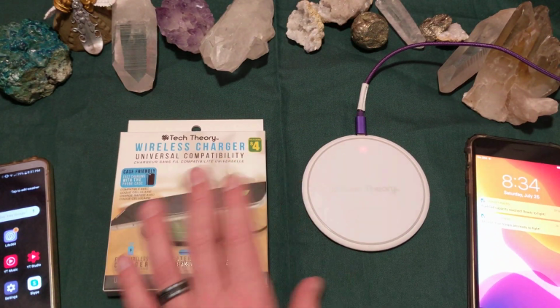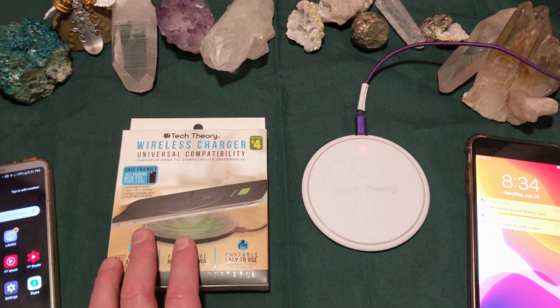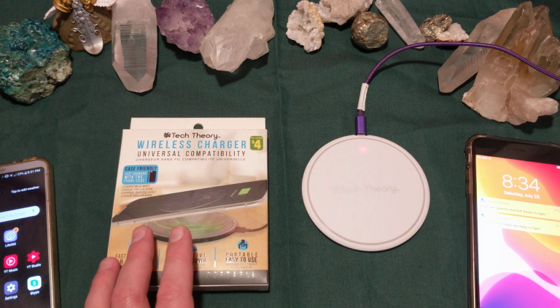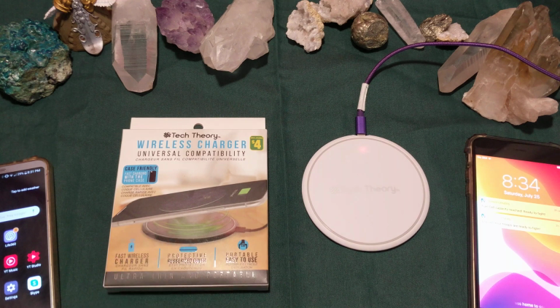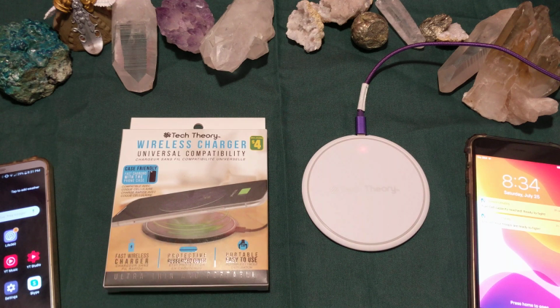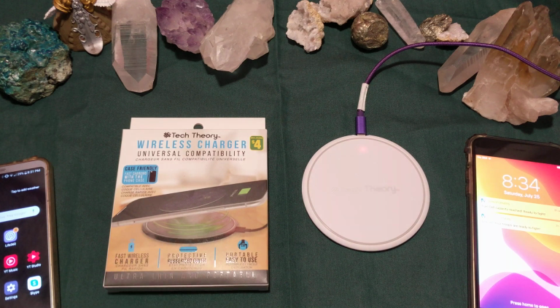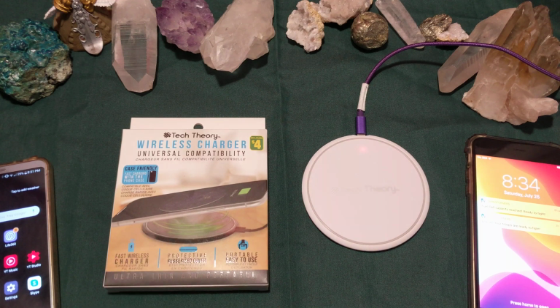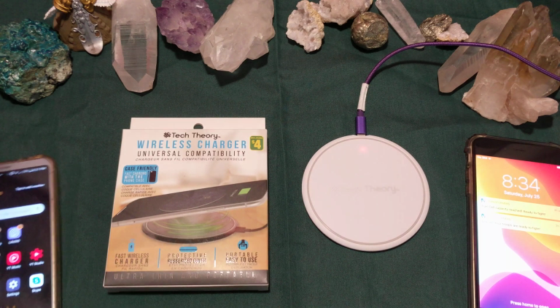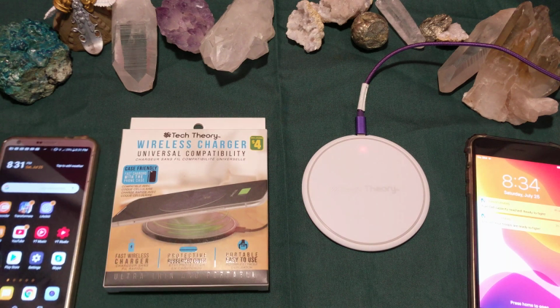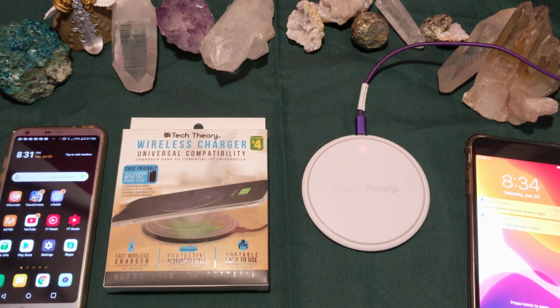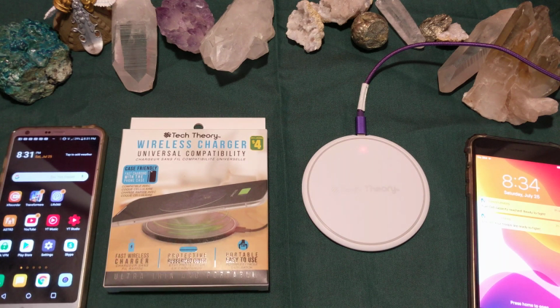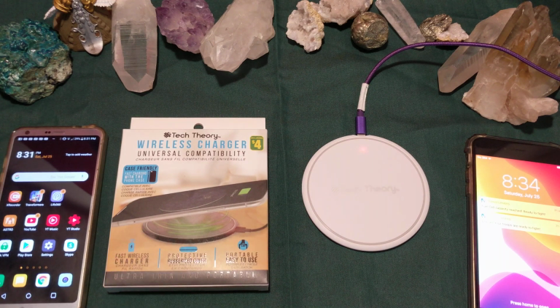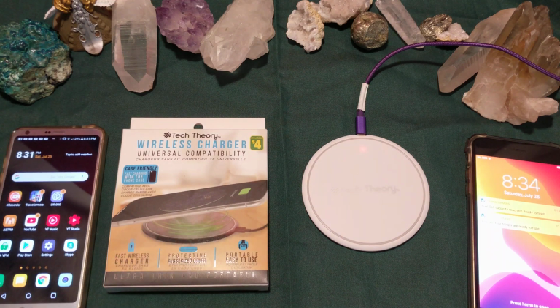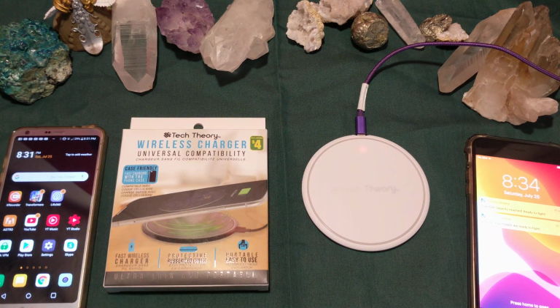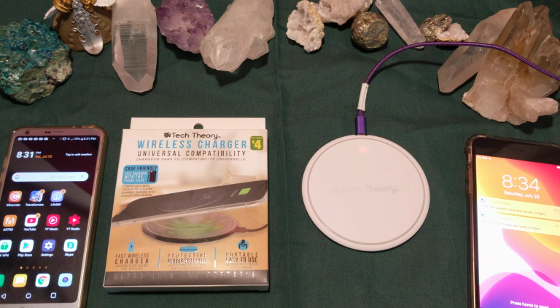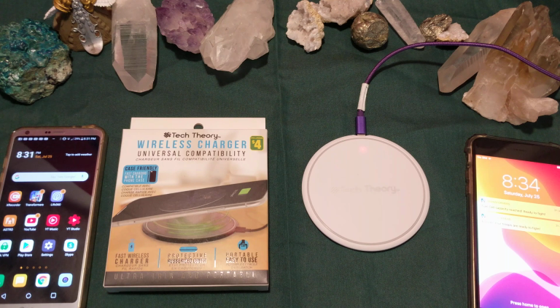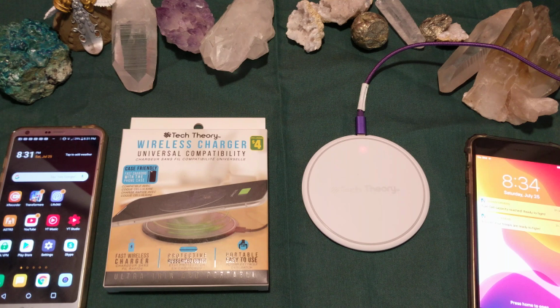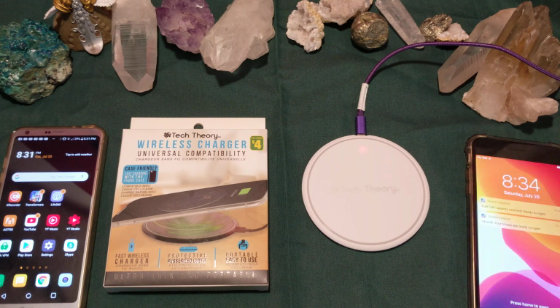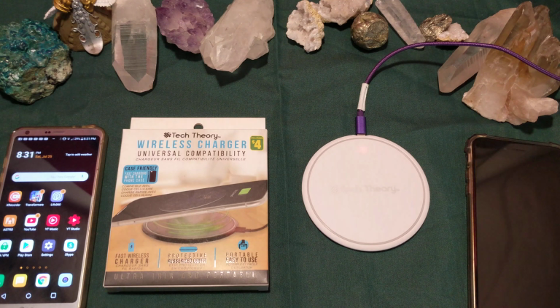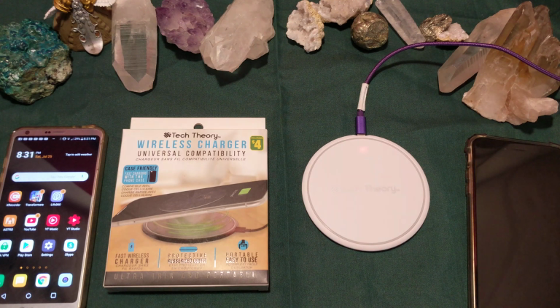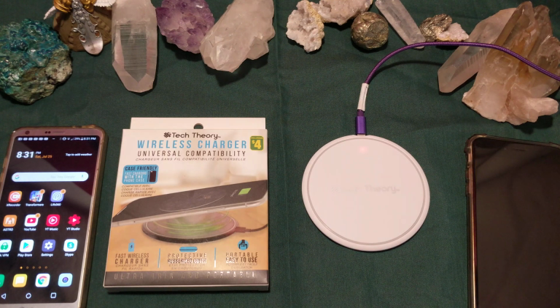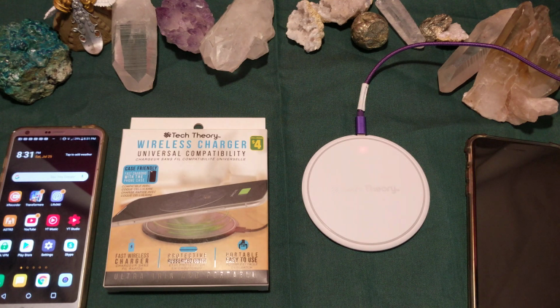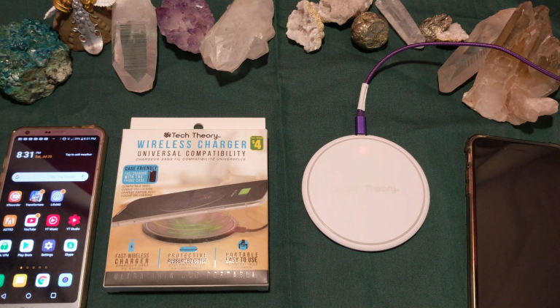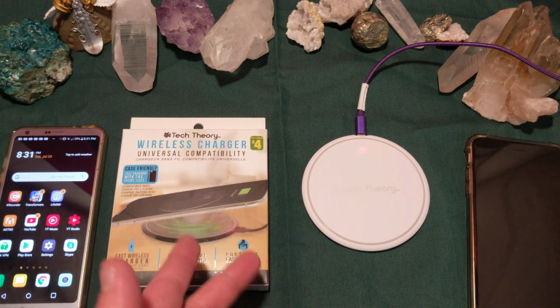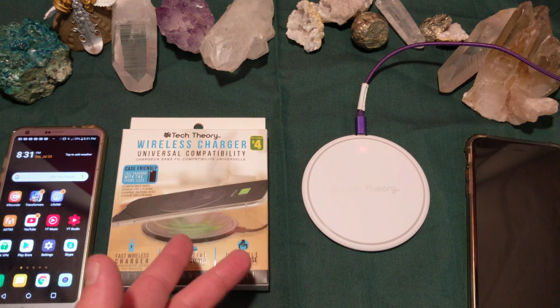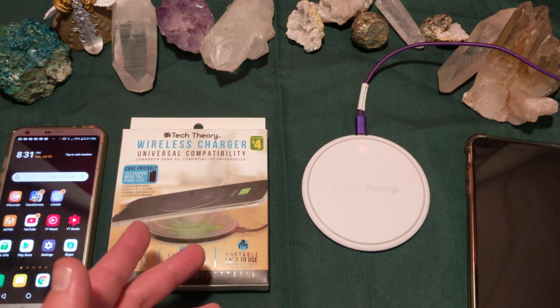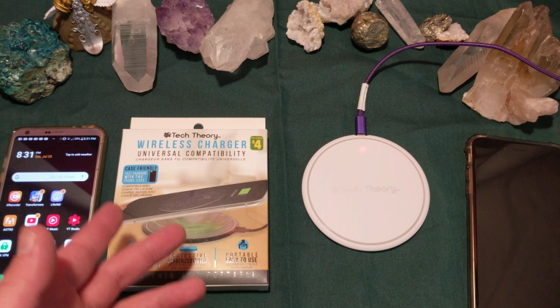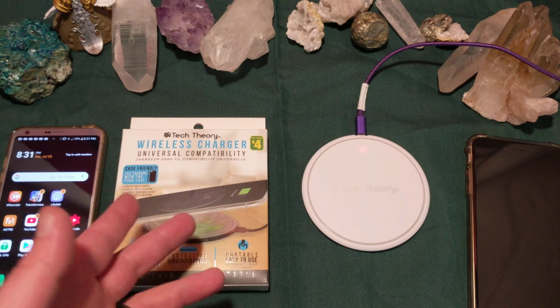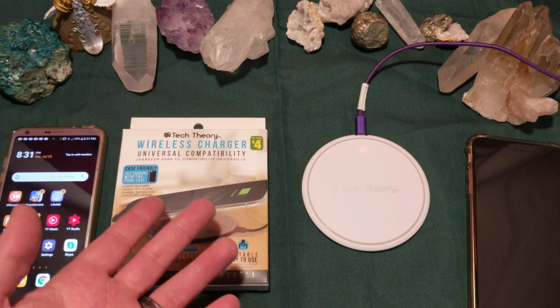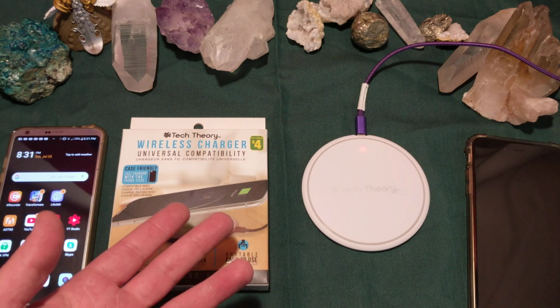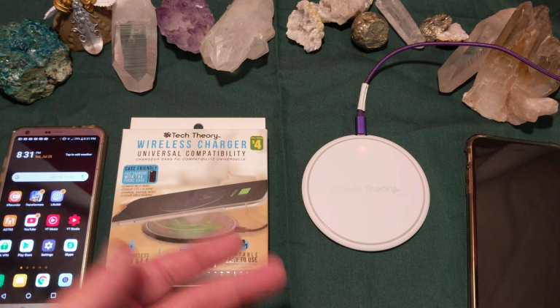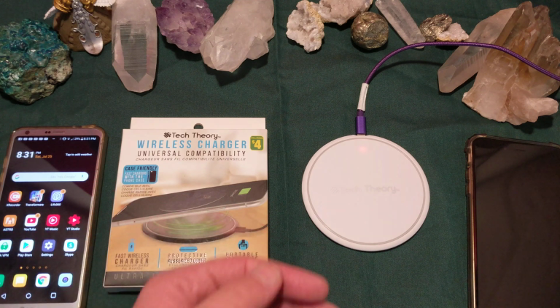This is really crazy technology. This is definitely the future — space-age Tesla-type stuff. Unfortunately, the charge is rather slow, but for $4, it's not bad.